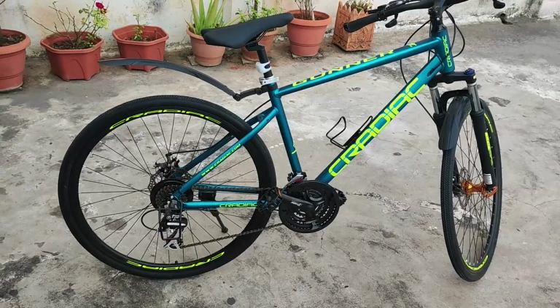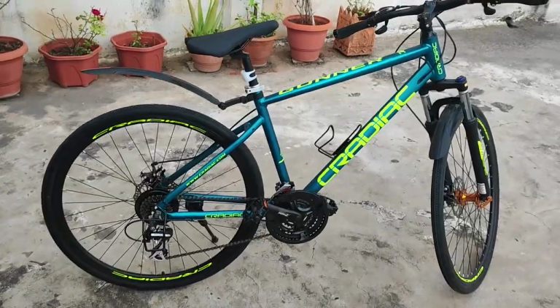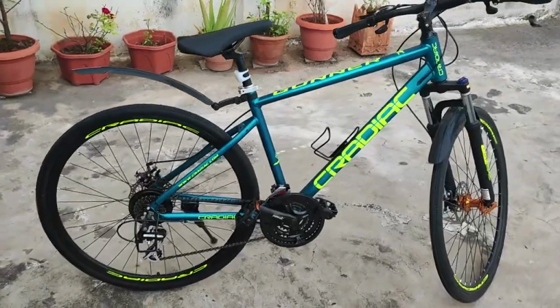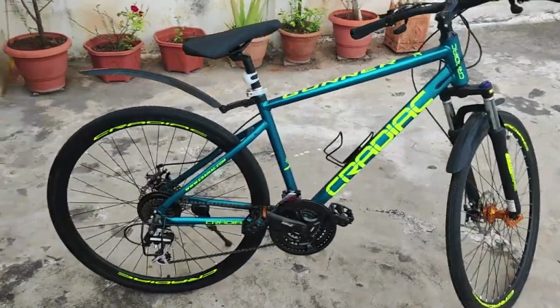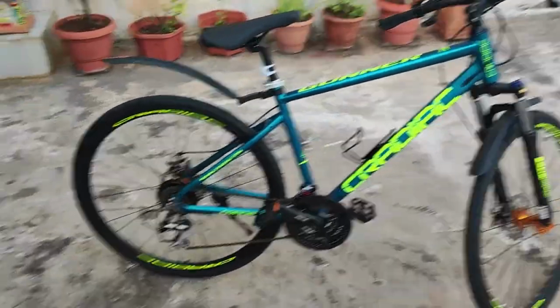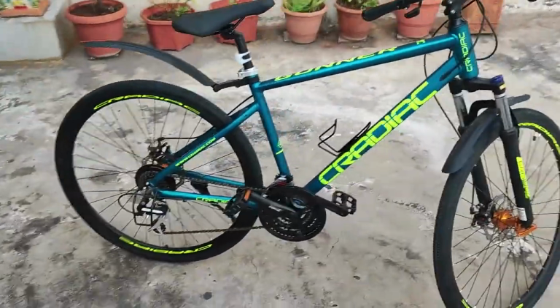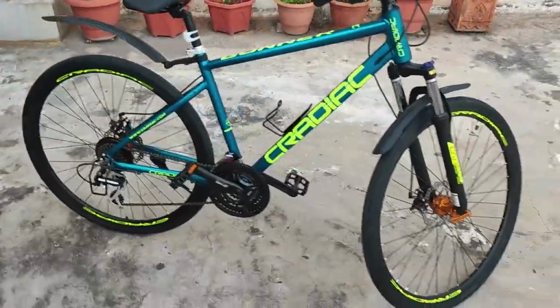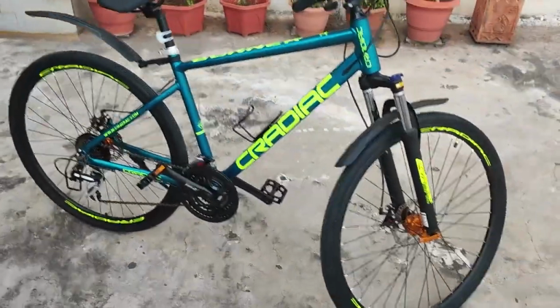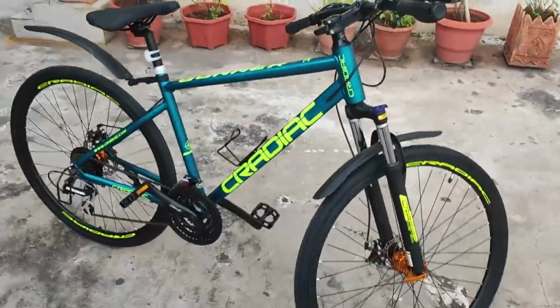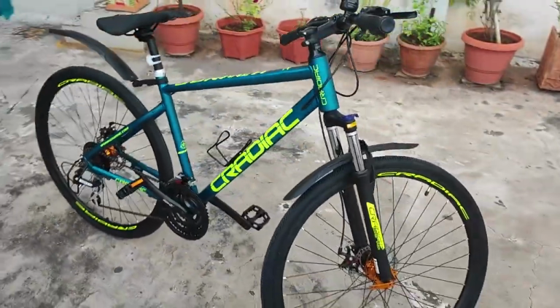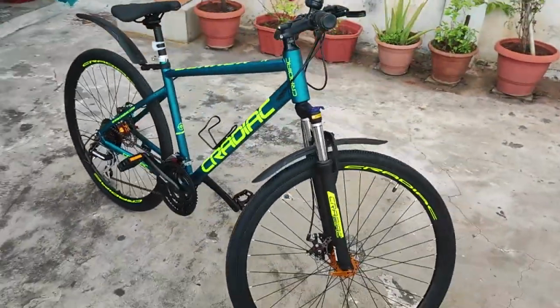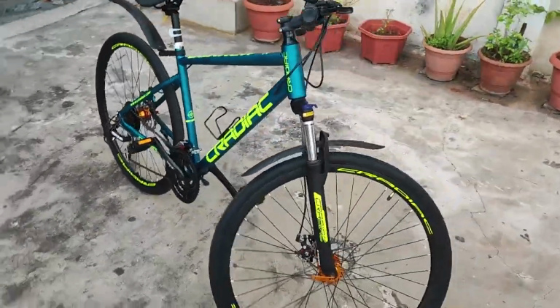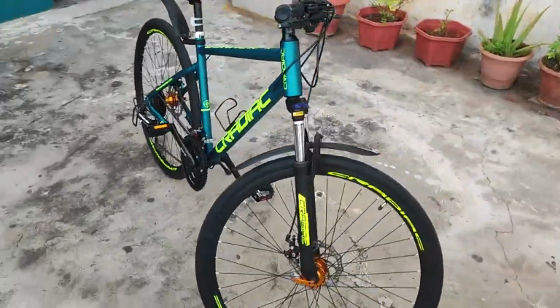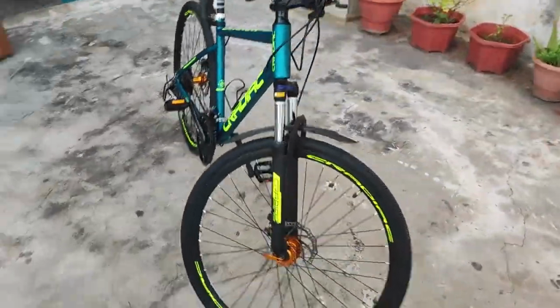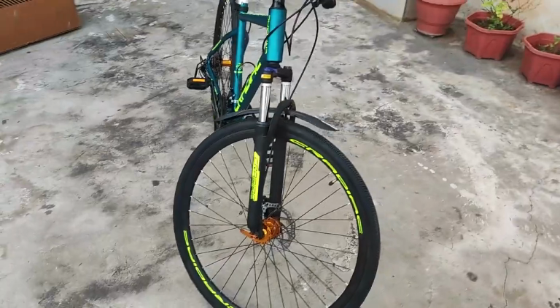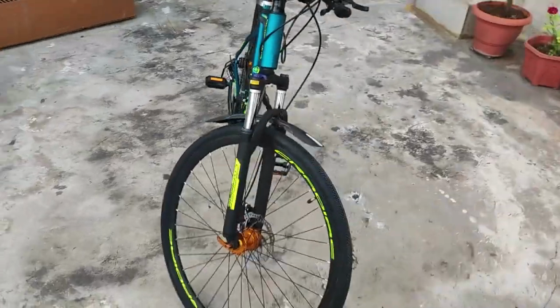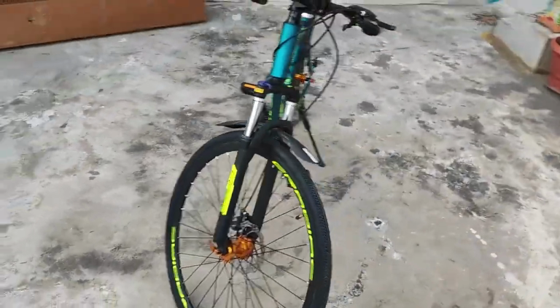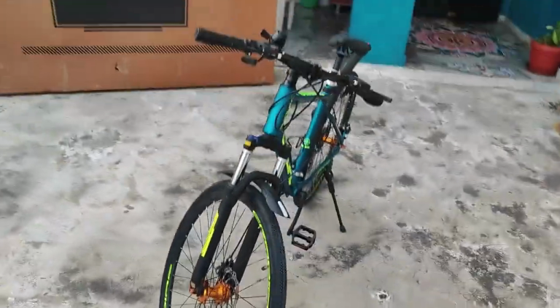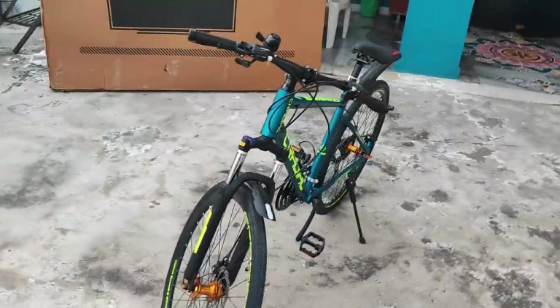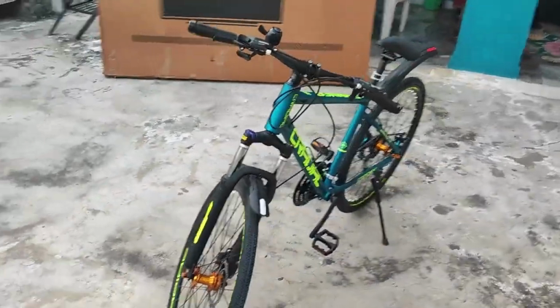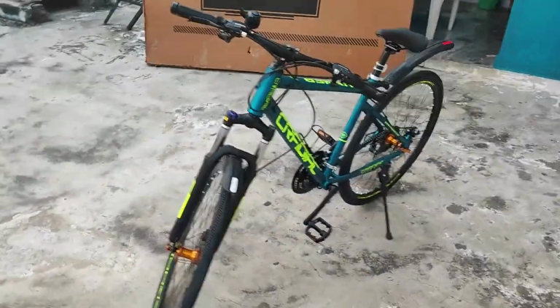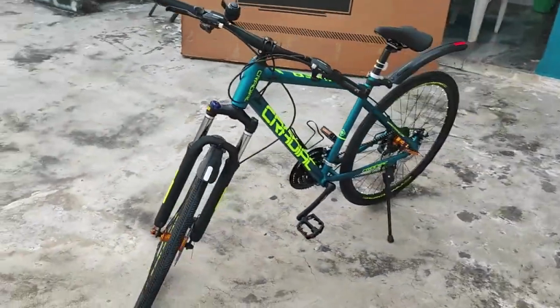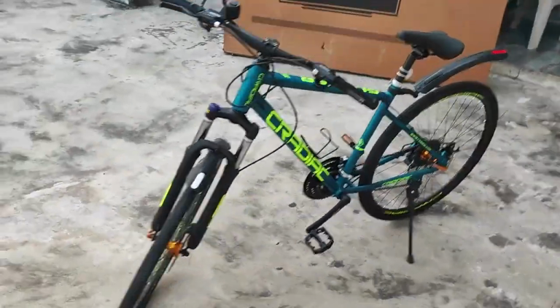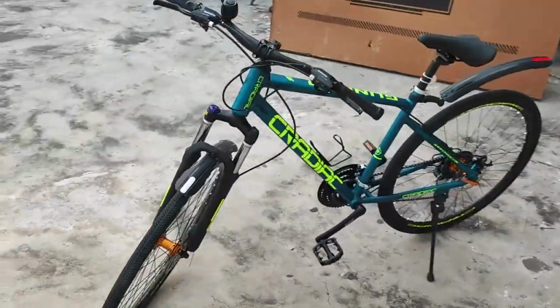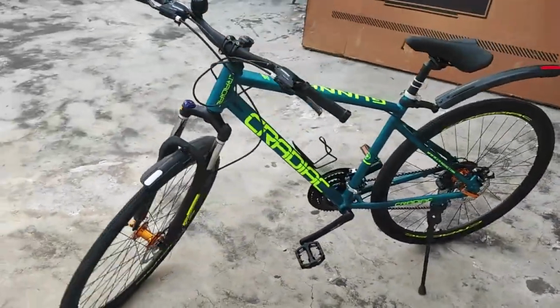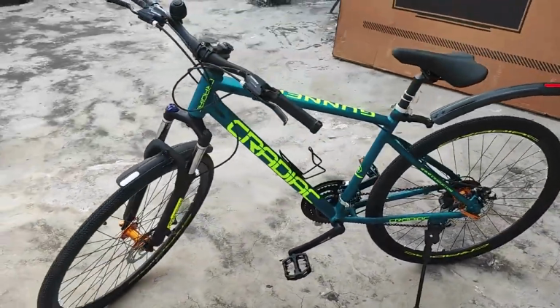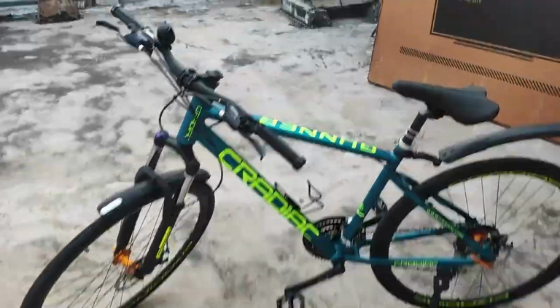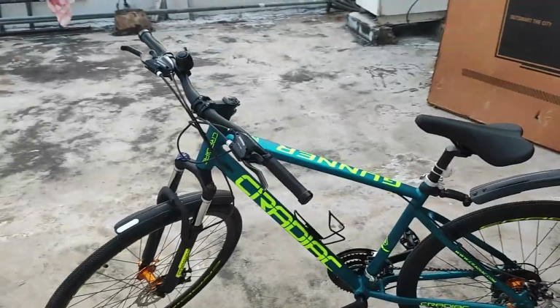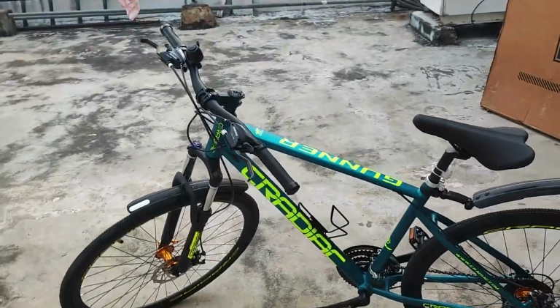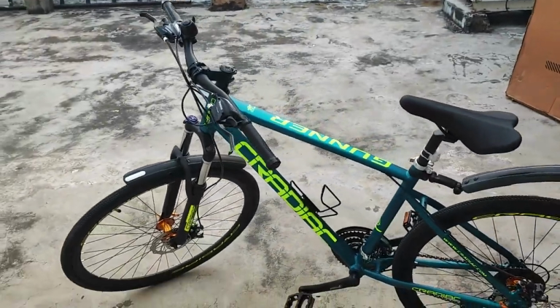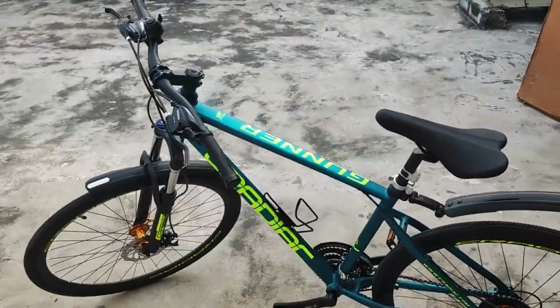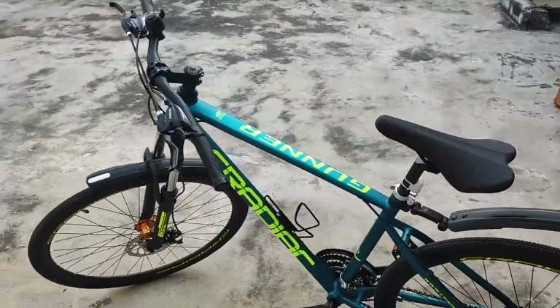Now let's have a look at the cycle. It has a frame size of 18.5 inches, which is ideal for people 5'8" and above in height. This is an alloy cycle best suited for city commute.